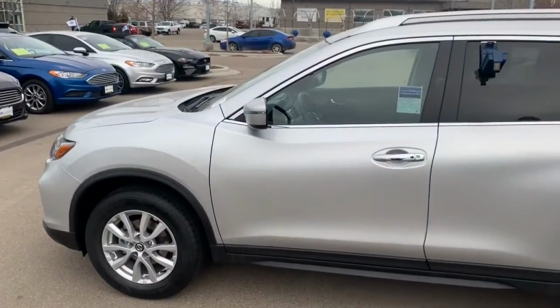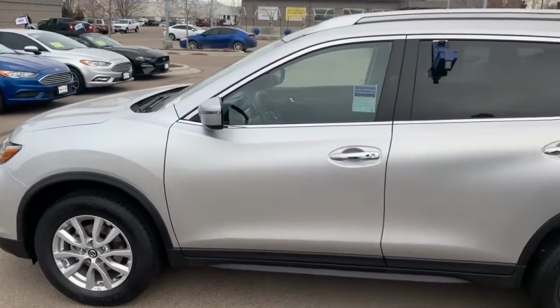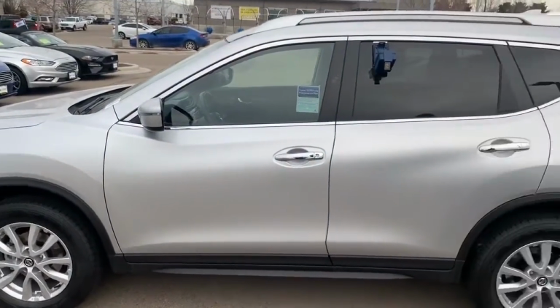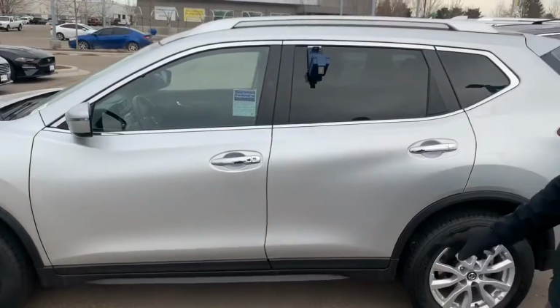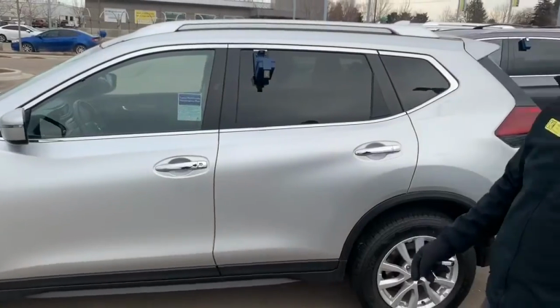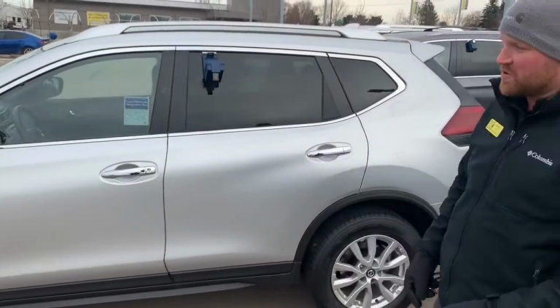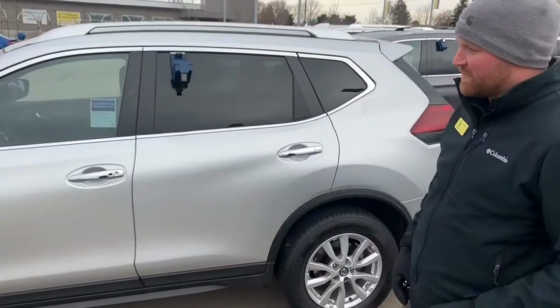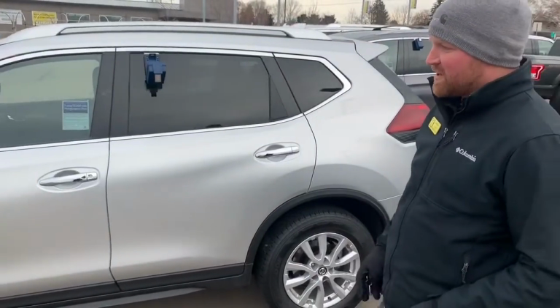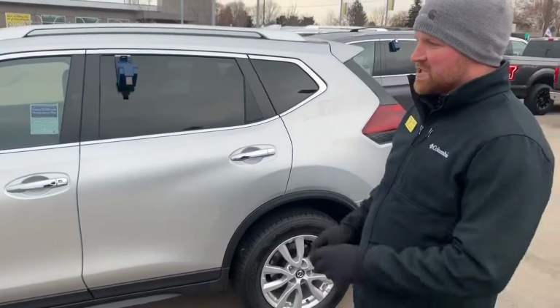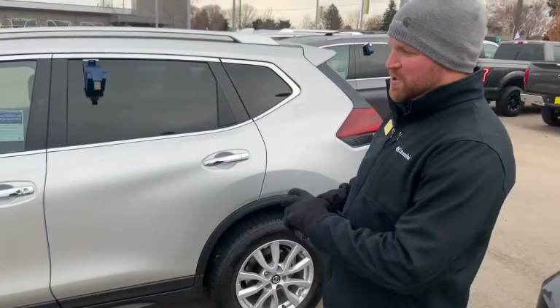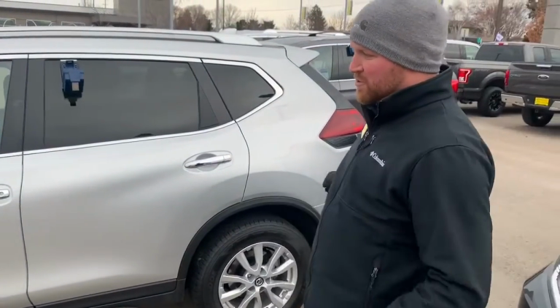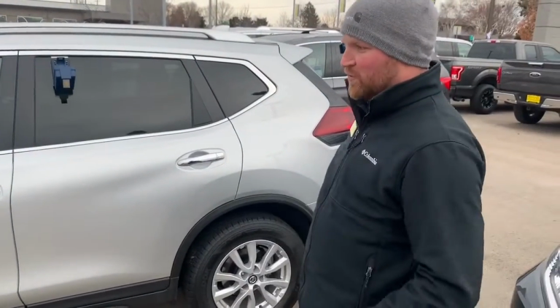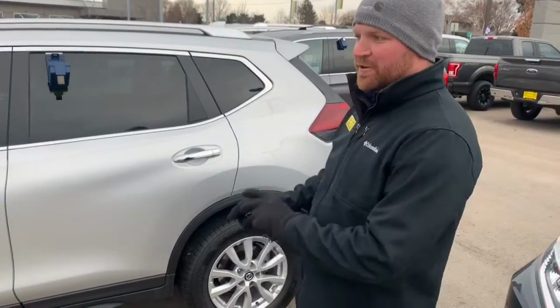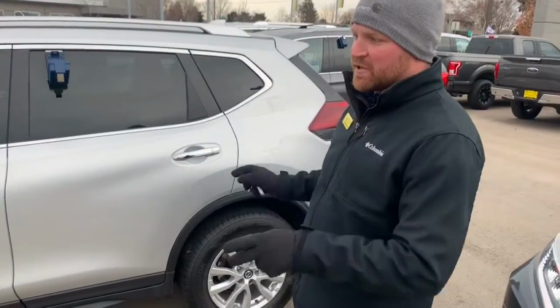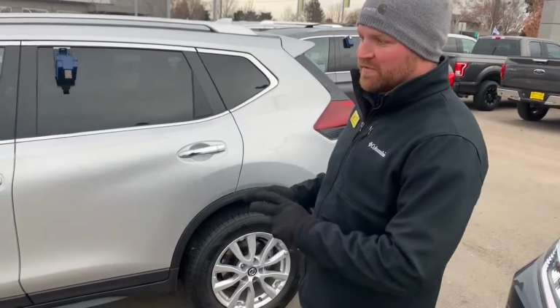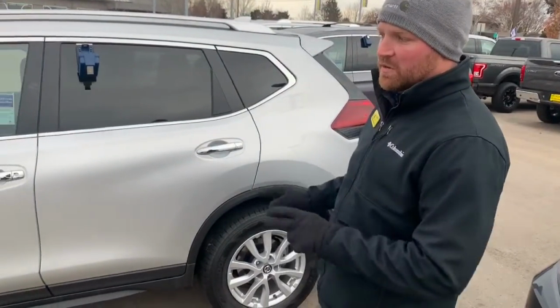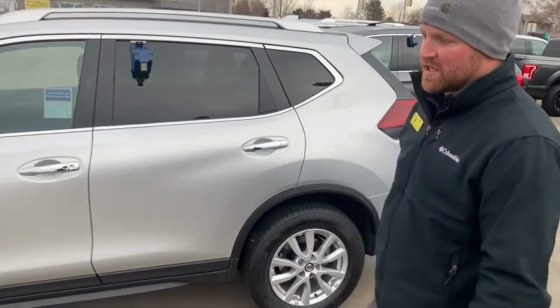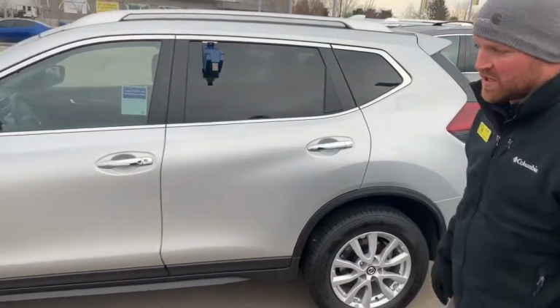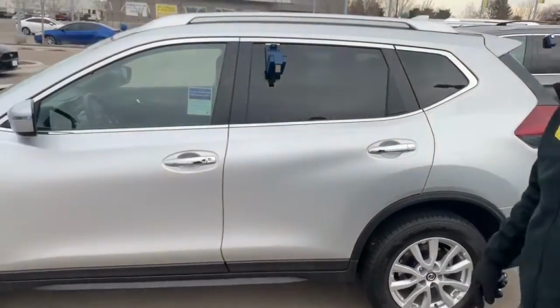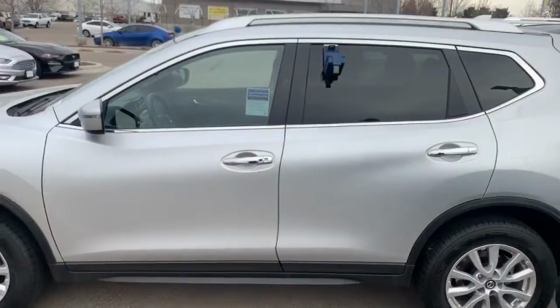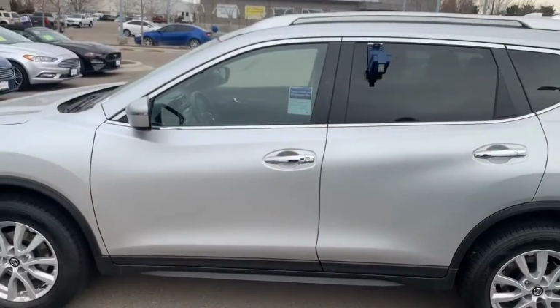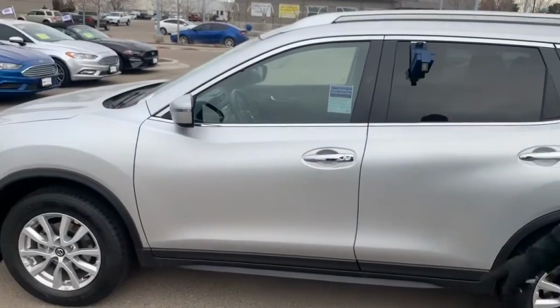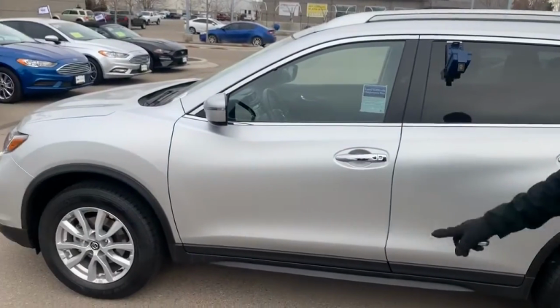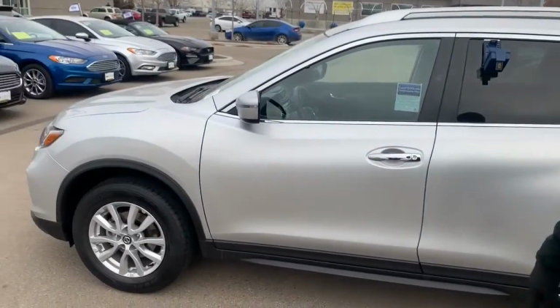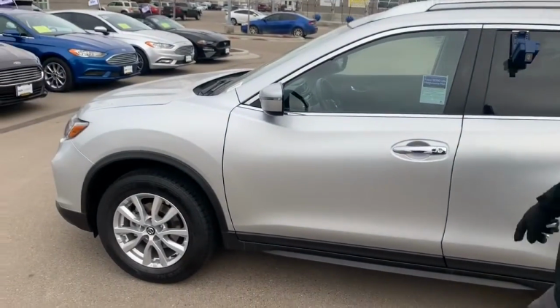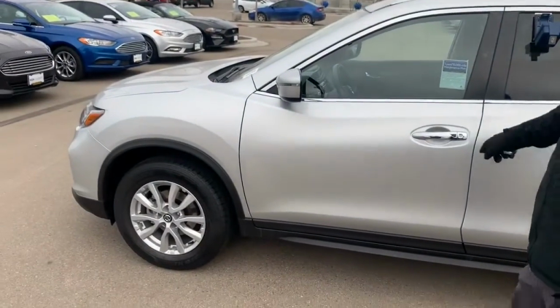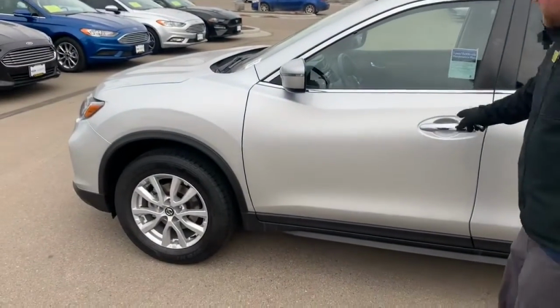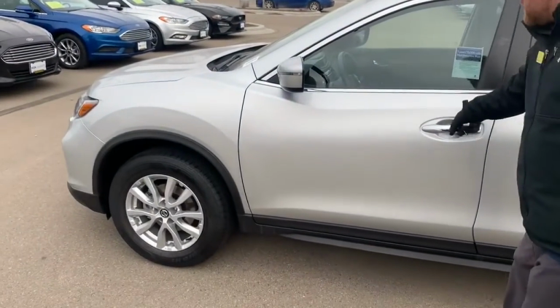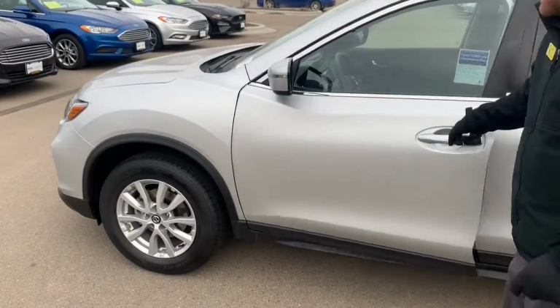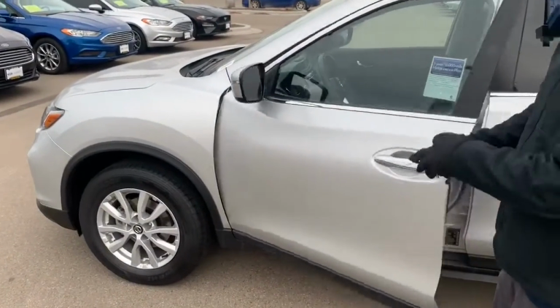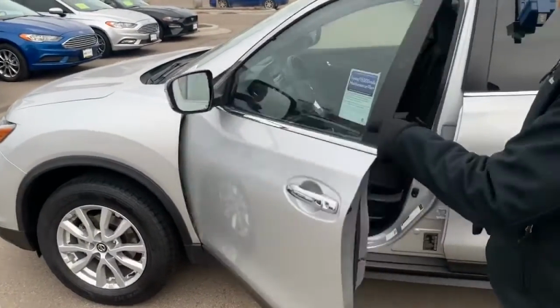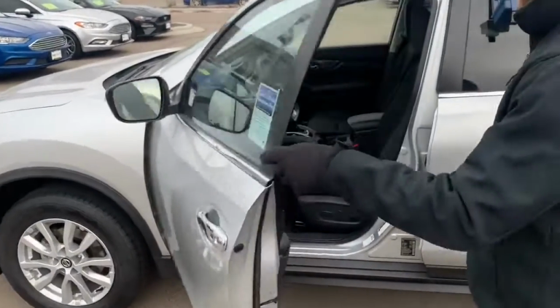This thing is all-wheel drive. It's a beautiful silver, very clean, very well taken care of. It has some brand new Hankook tires on there.